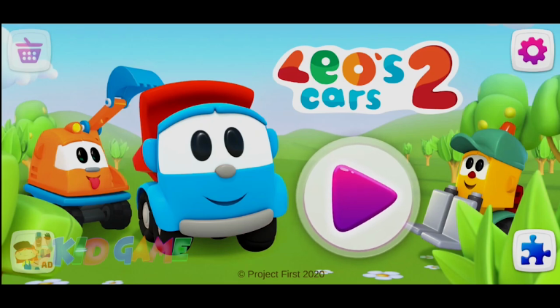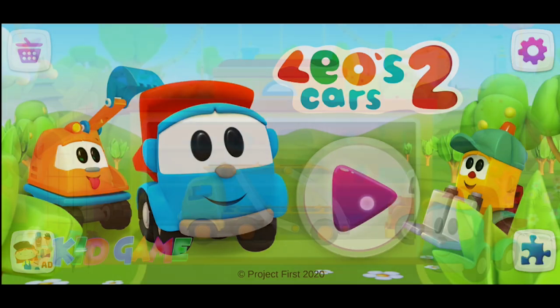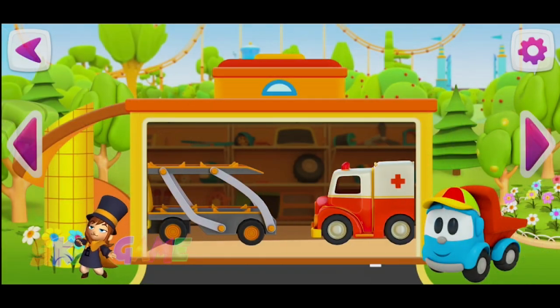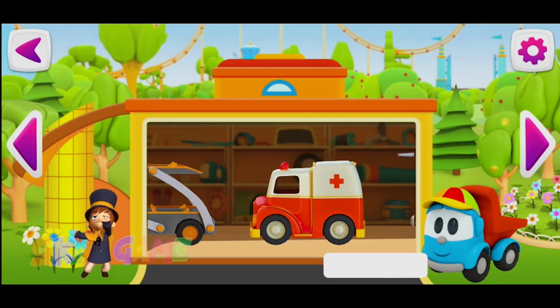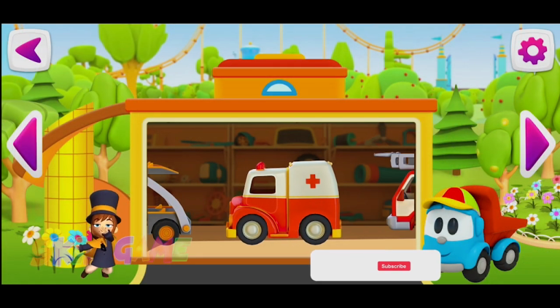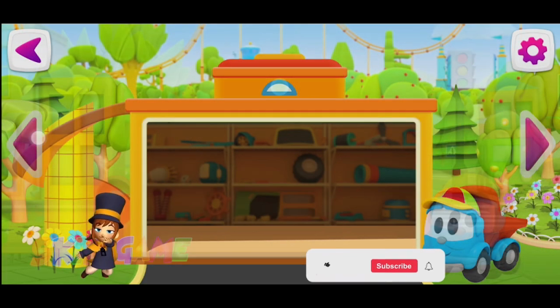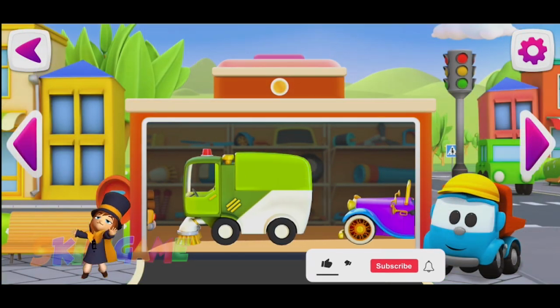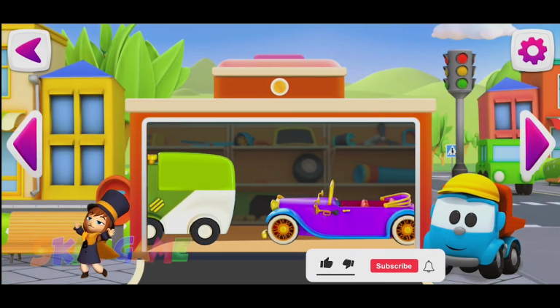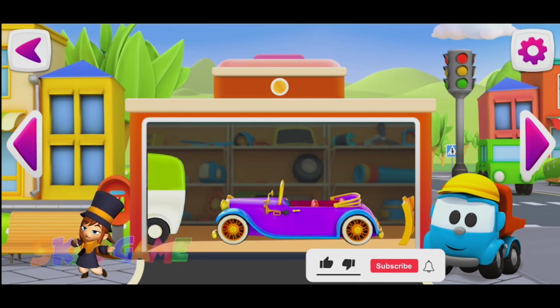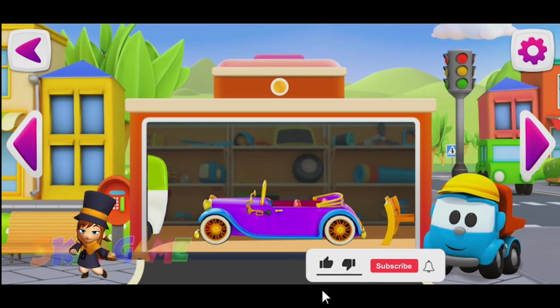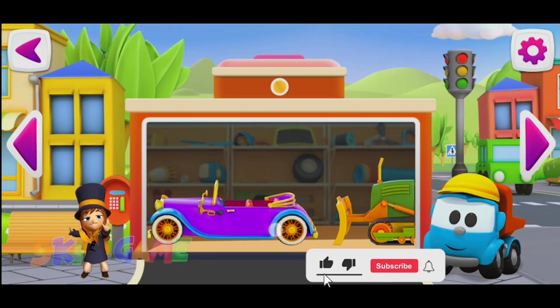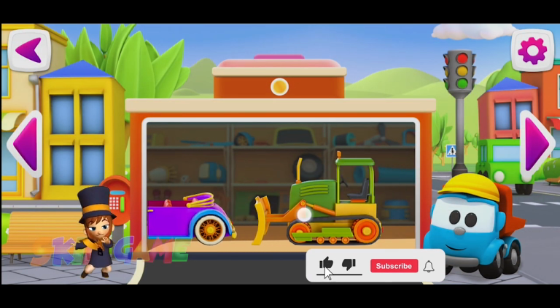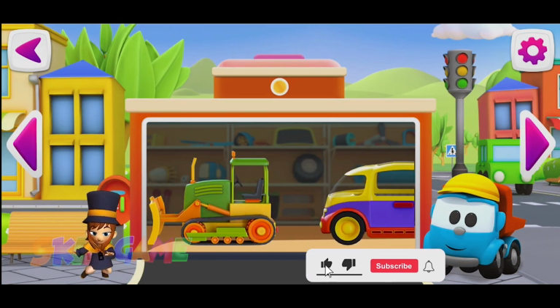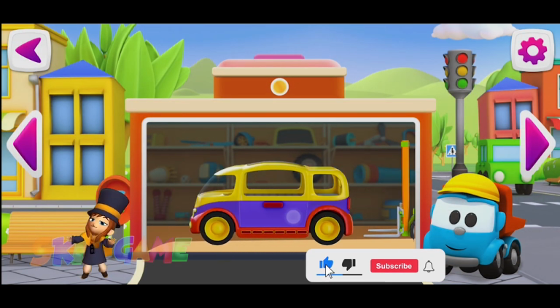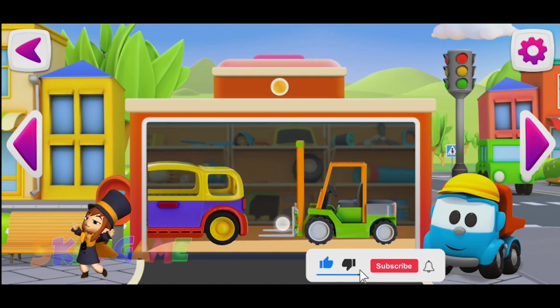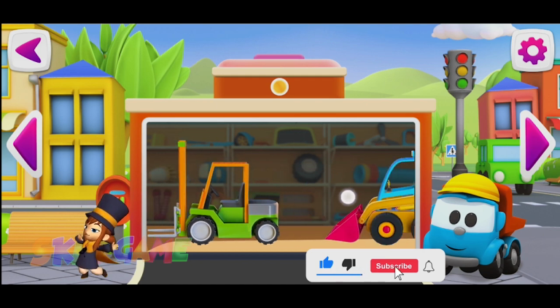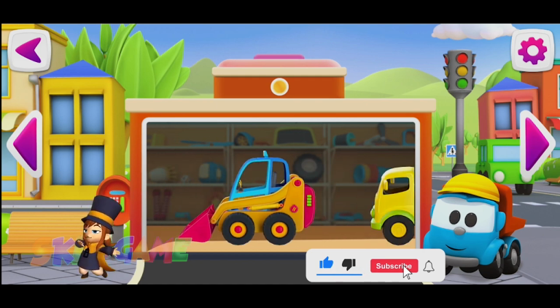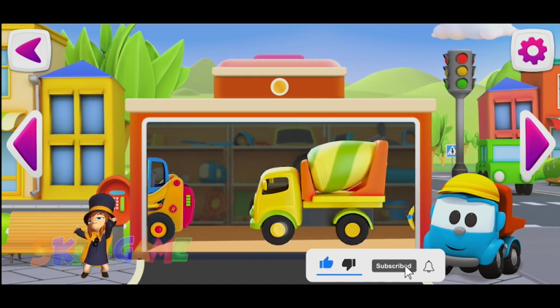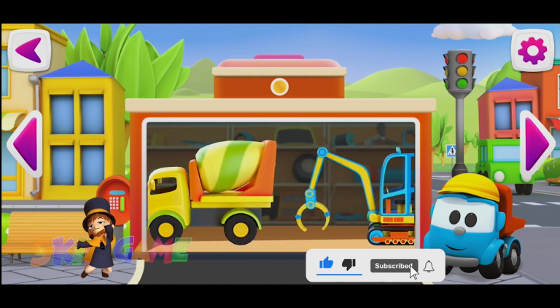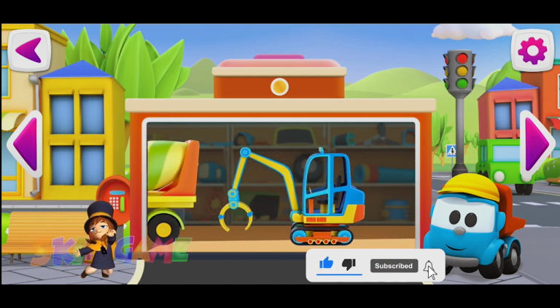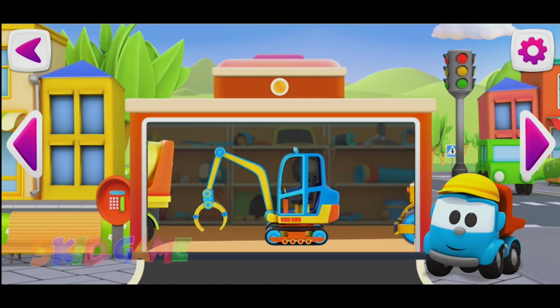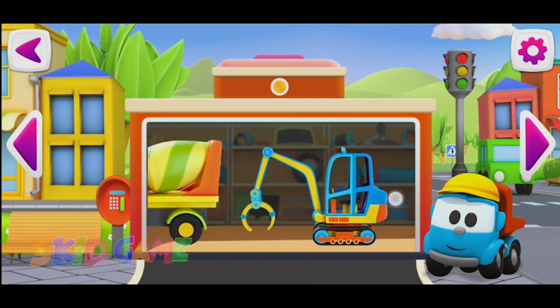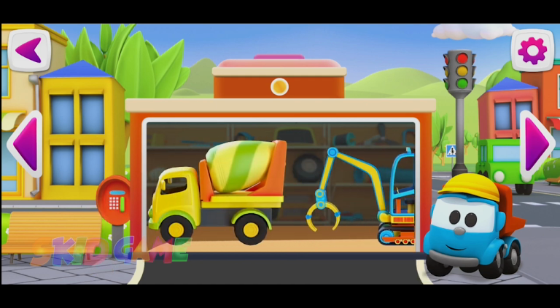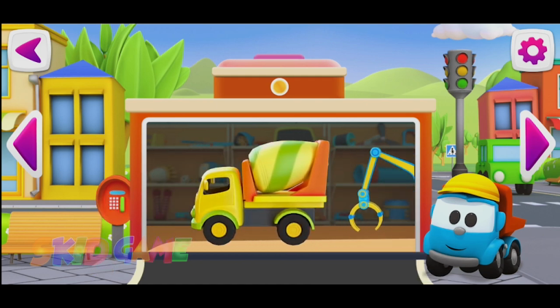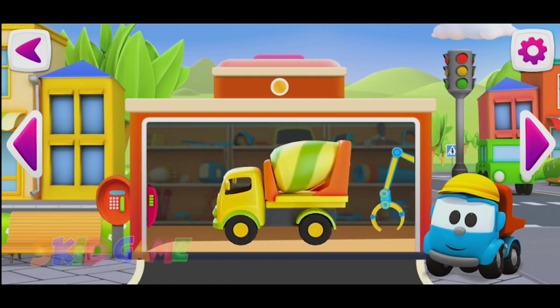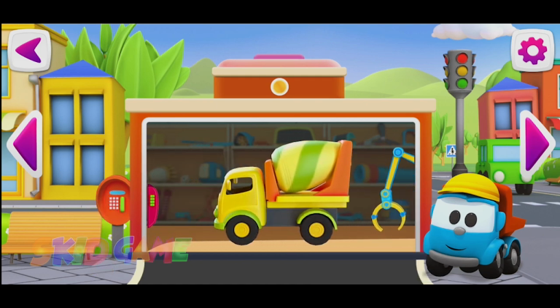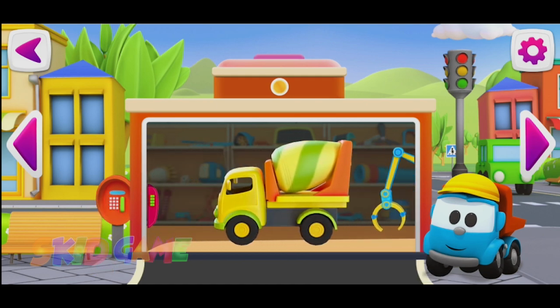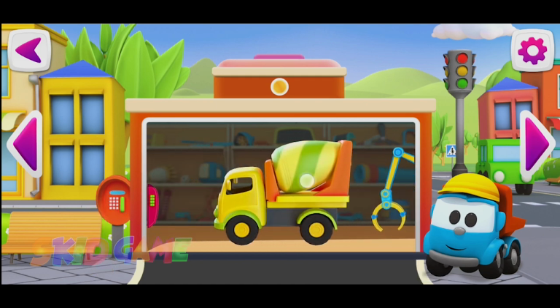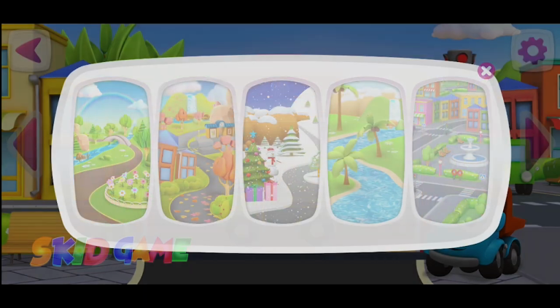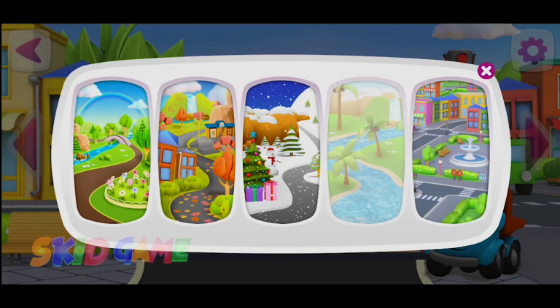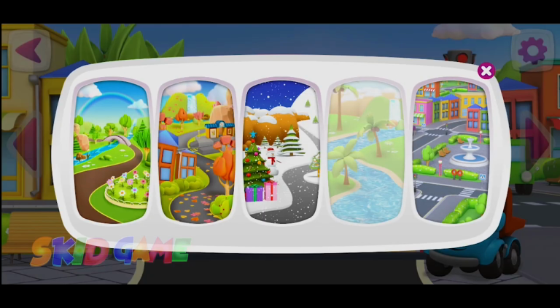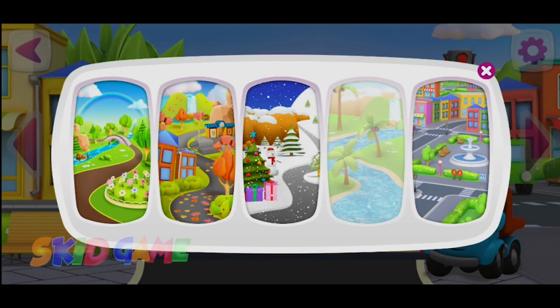Choose the car you want to build. Choose a track.